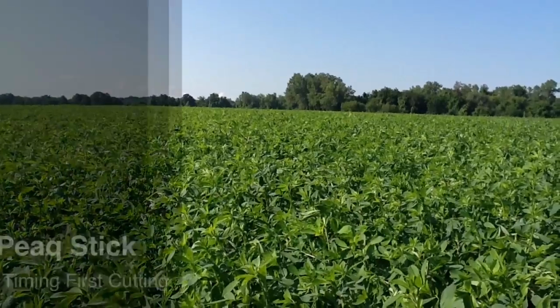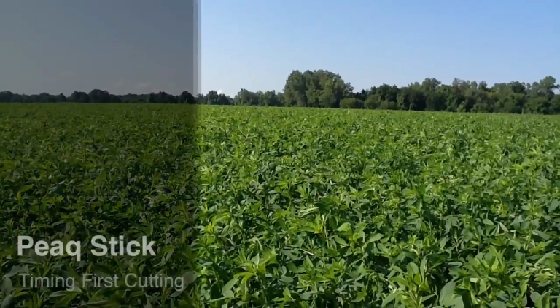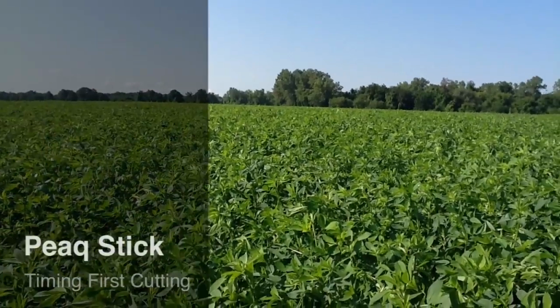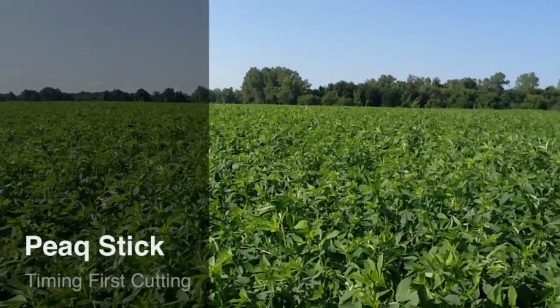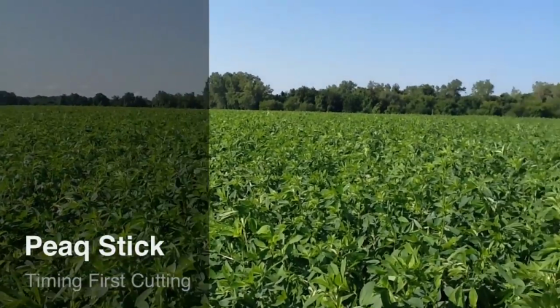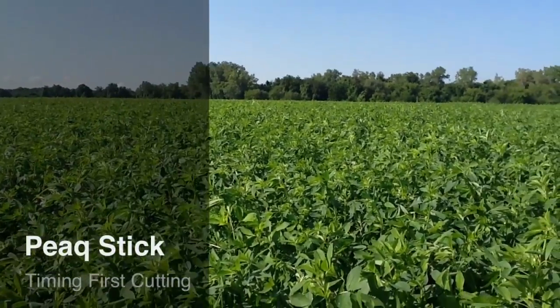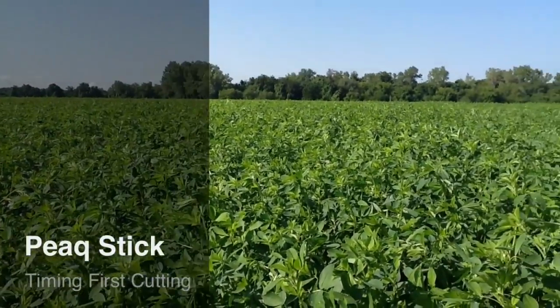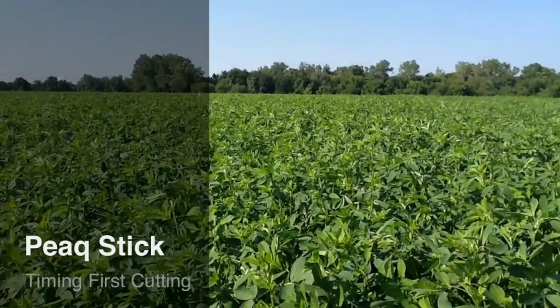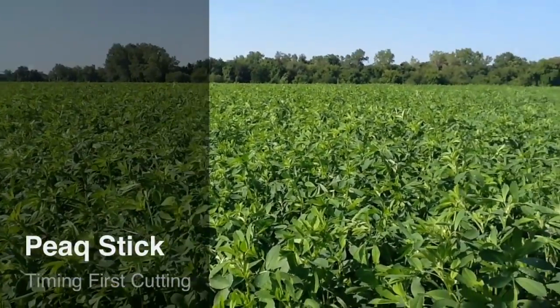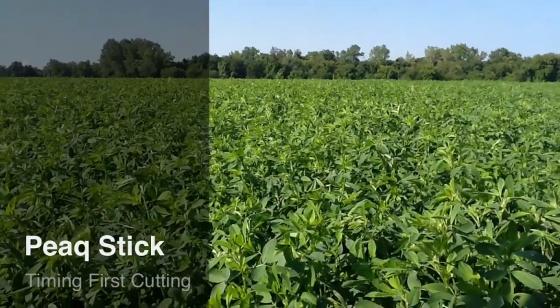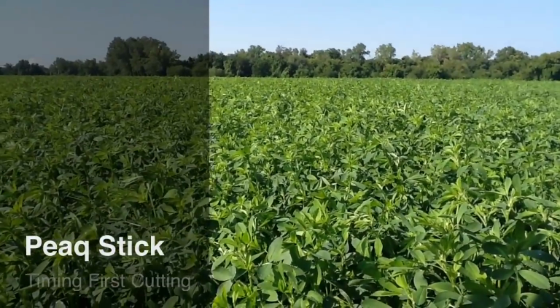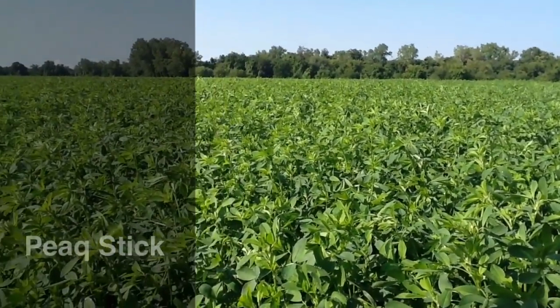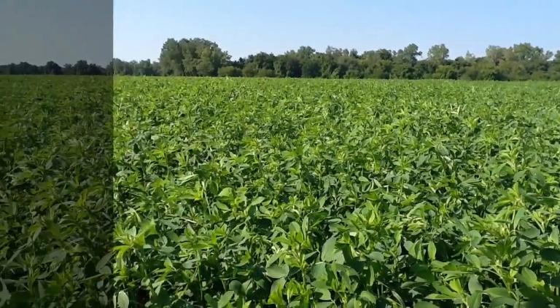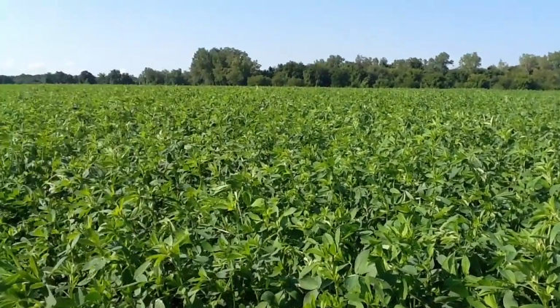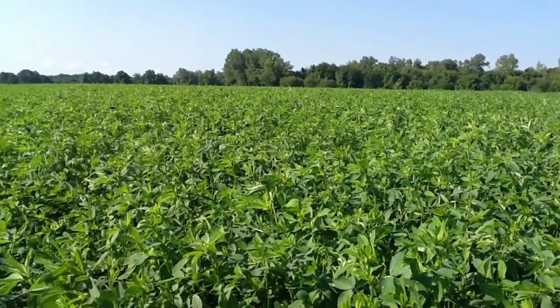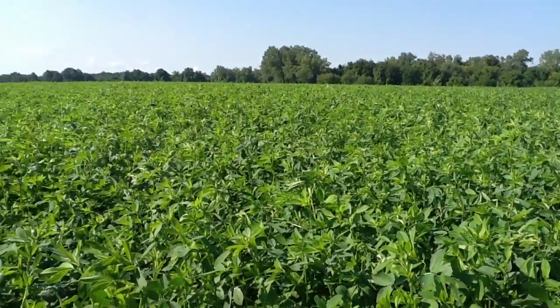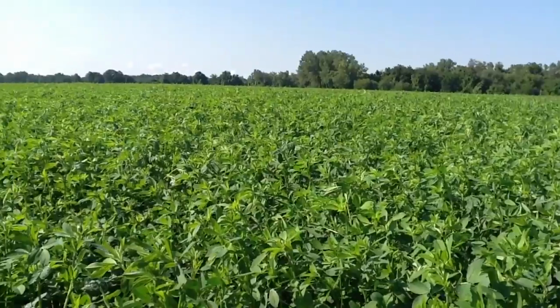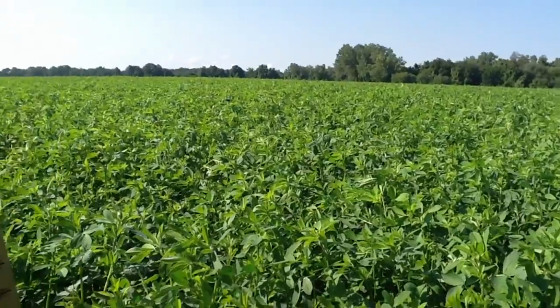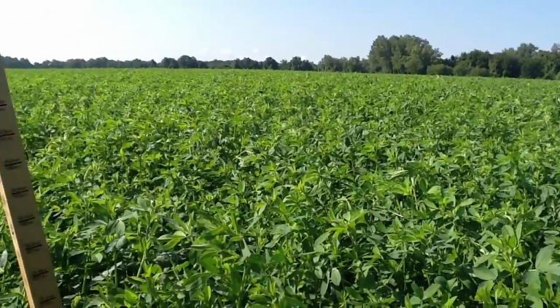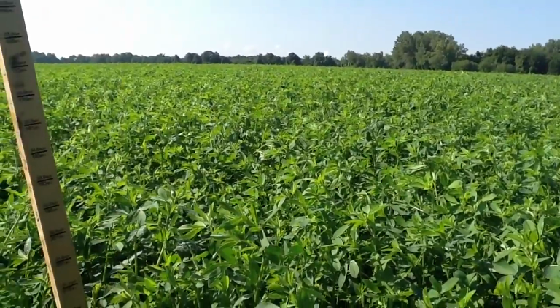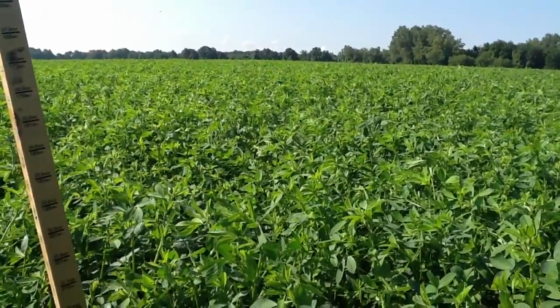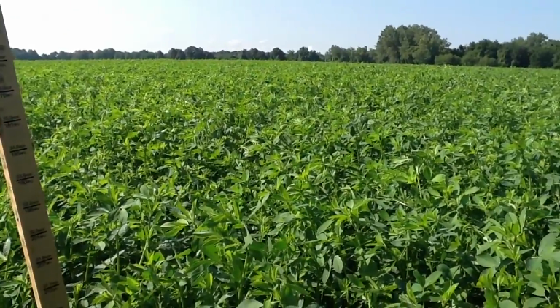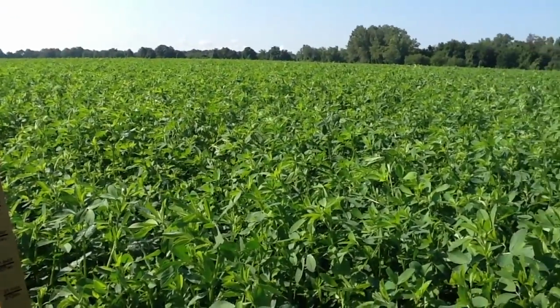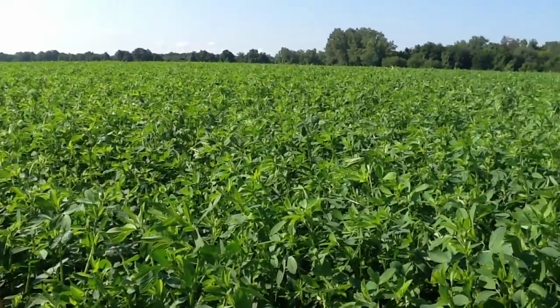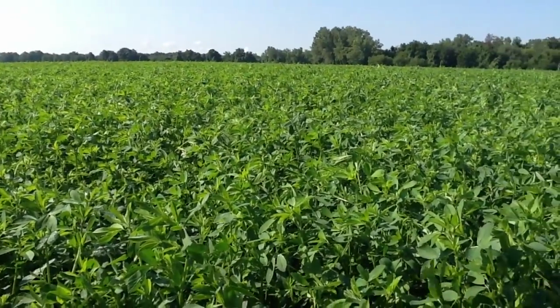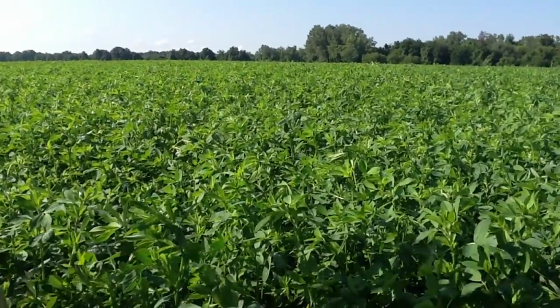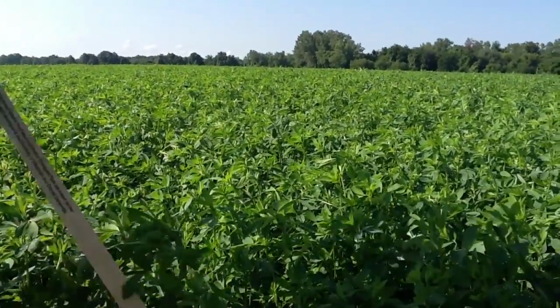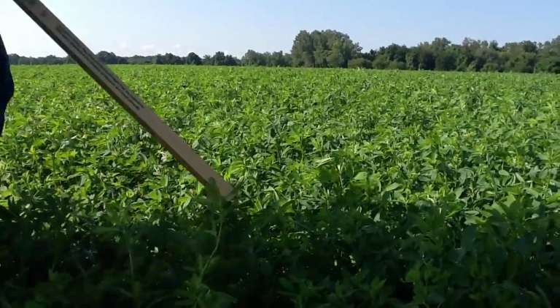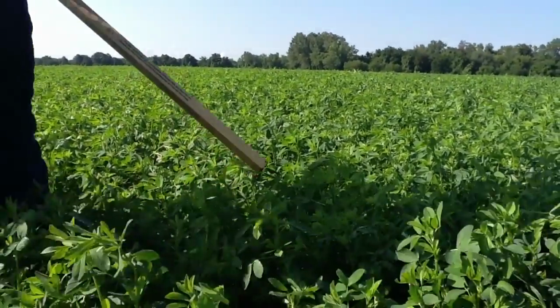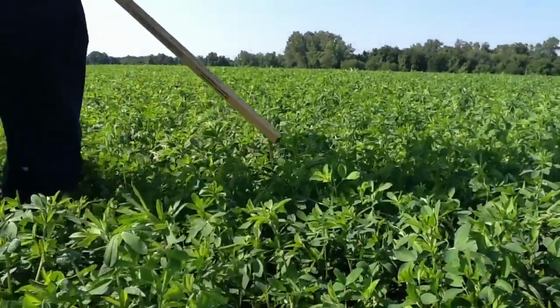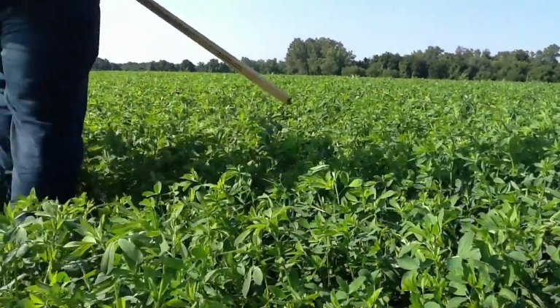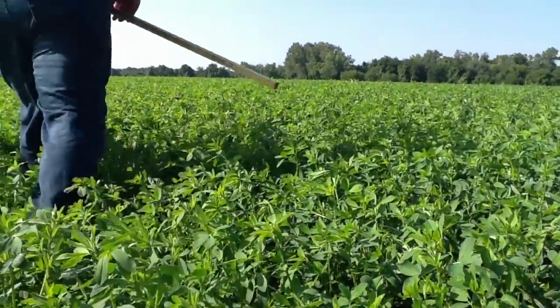One of the quickest and easiest ways for evaluating when to chop first cutting alfalfa is the use of a PEAK stick. PEAK stands for Predictive Equation for Alfalfa Quality.